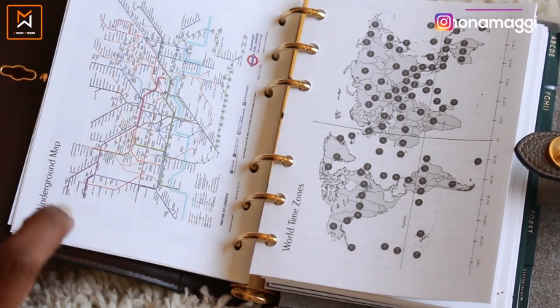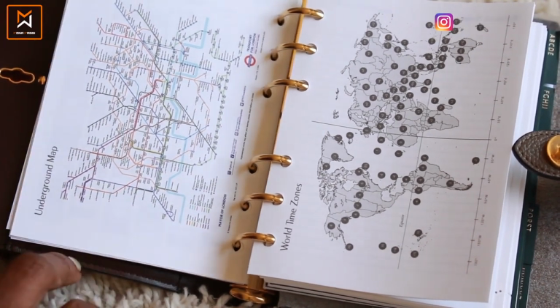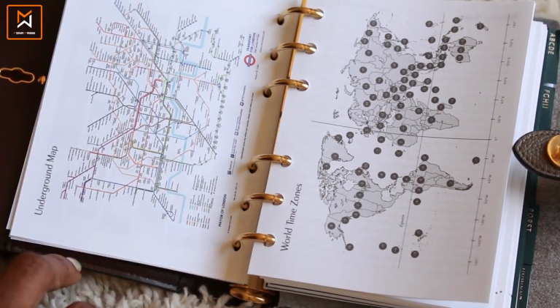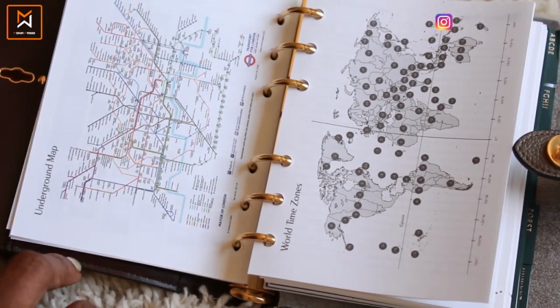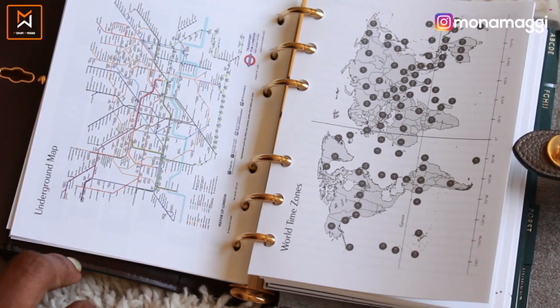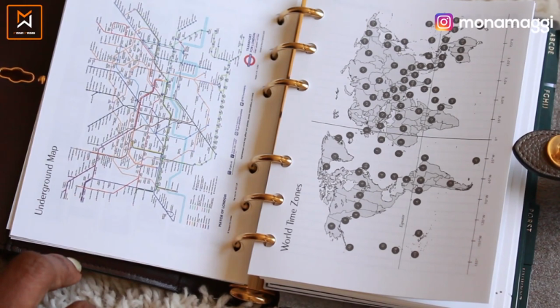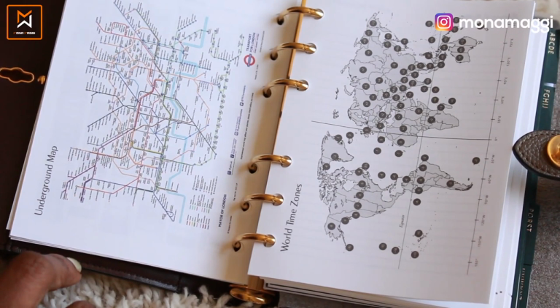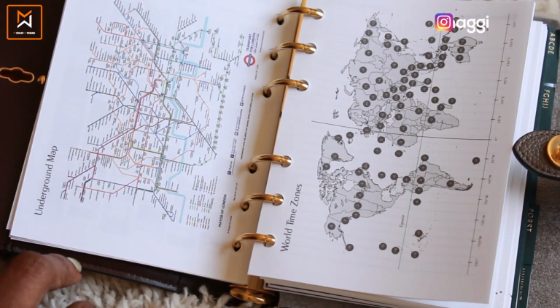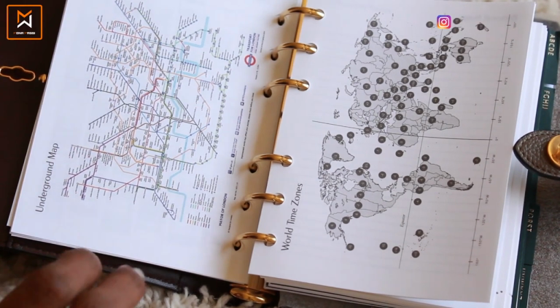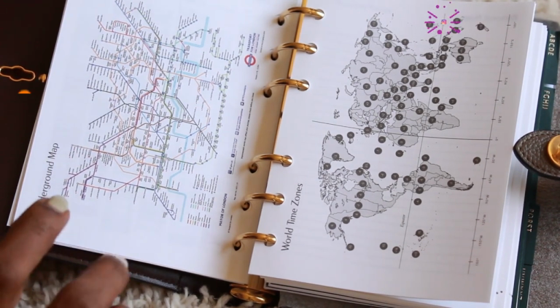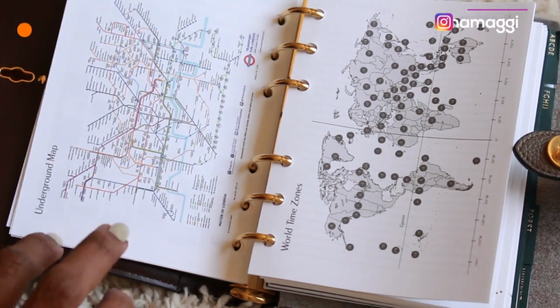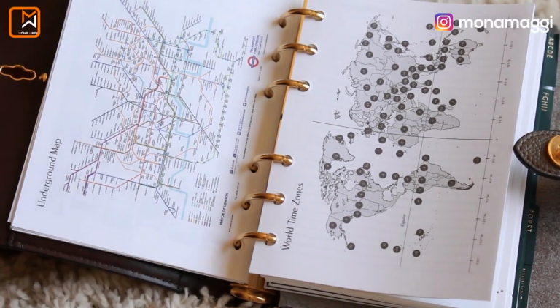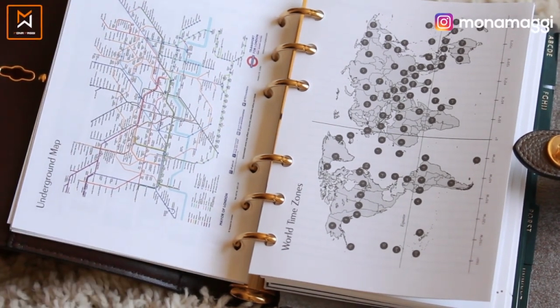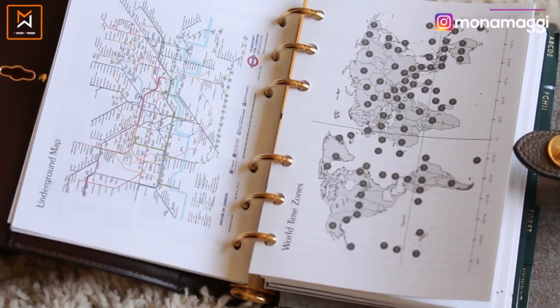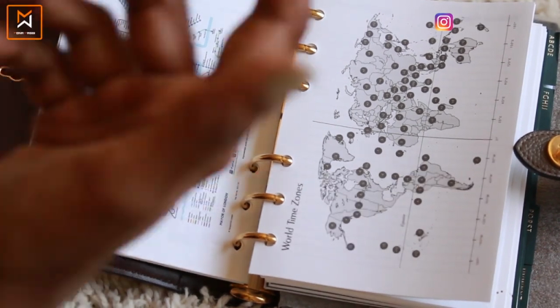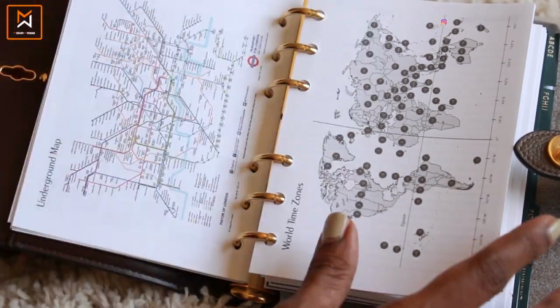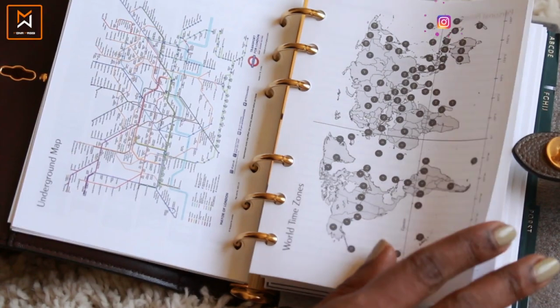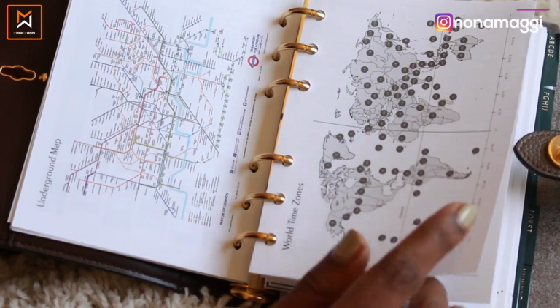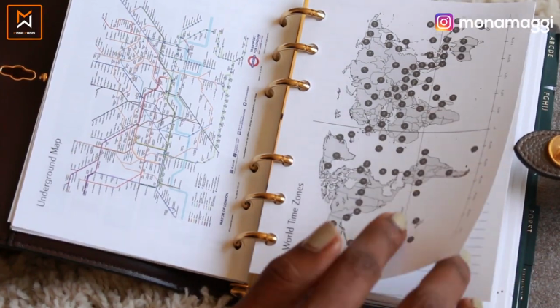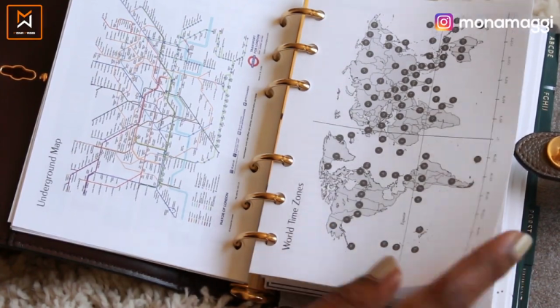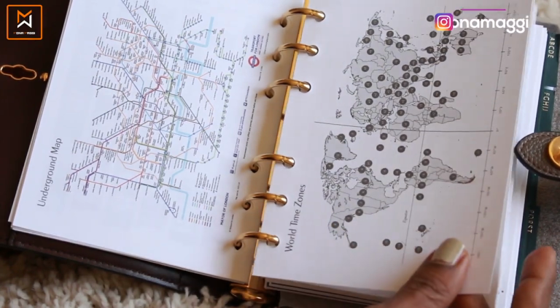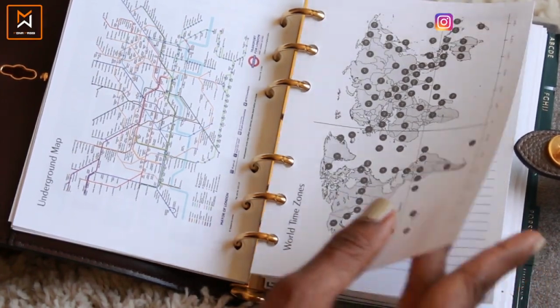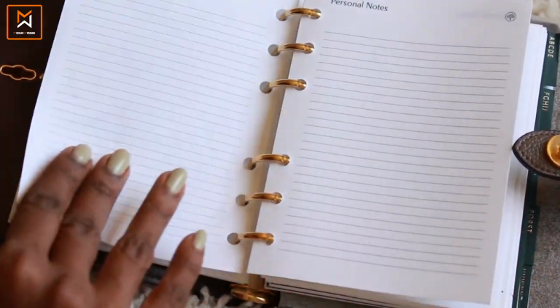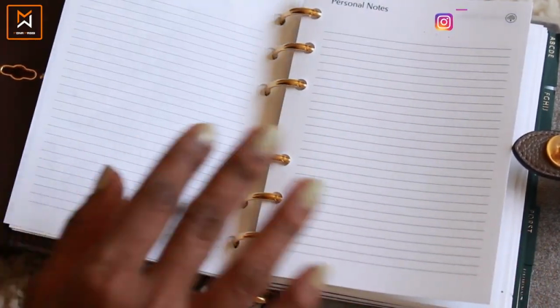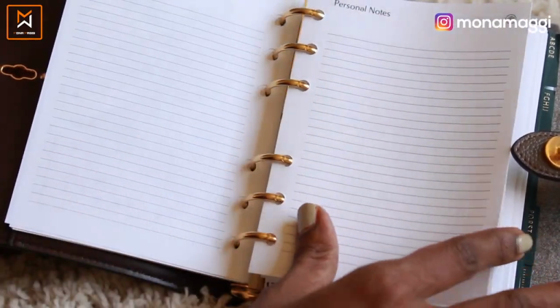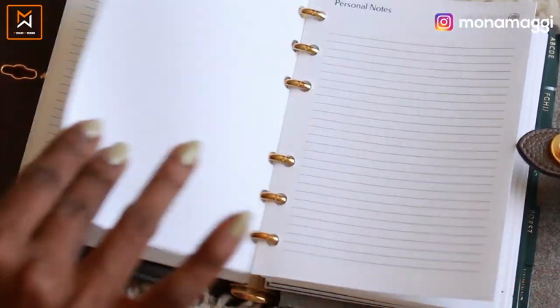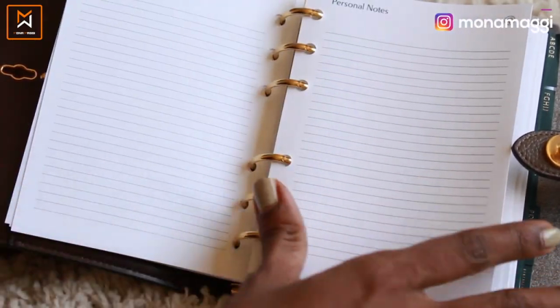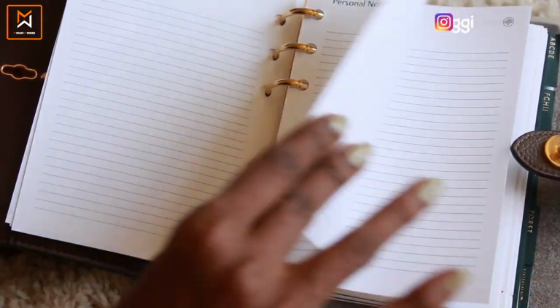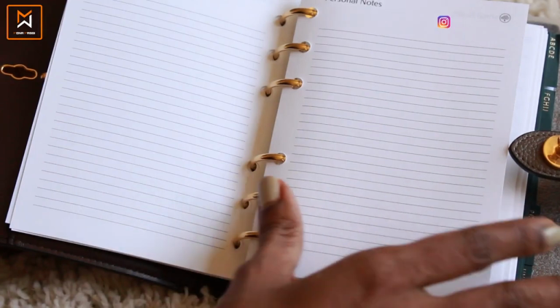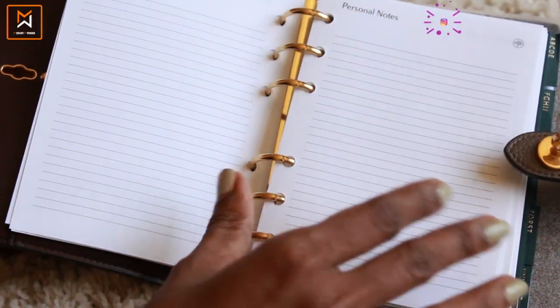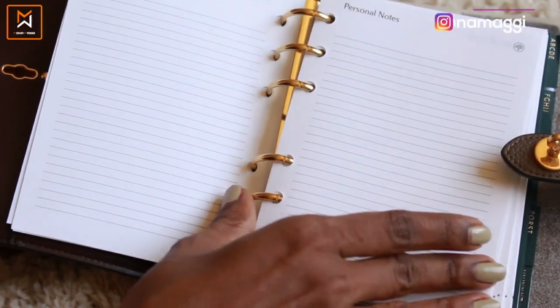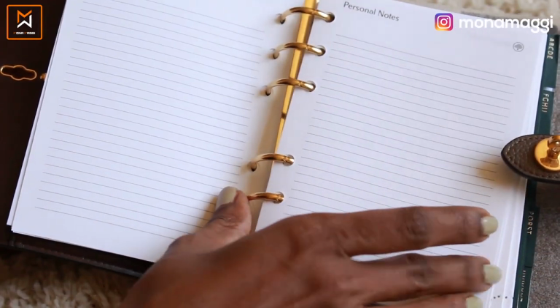And then here is an underground map — I think it's for the city of London. Since Mulberry is a London-based fashion company, they've included the underground map for London, which makes sense. There are also the different world time zones, and some more sheets for personal notes.